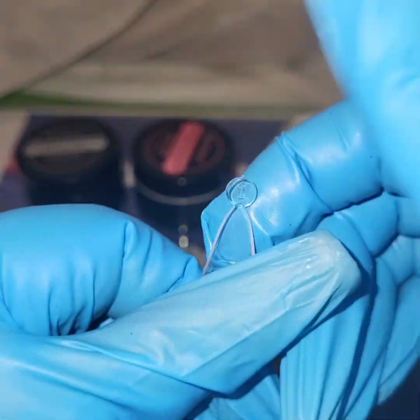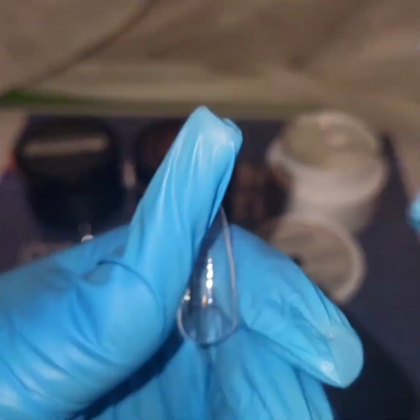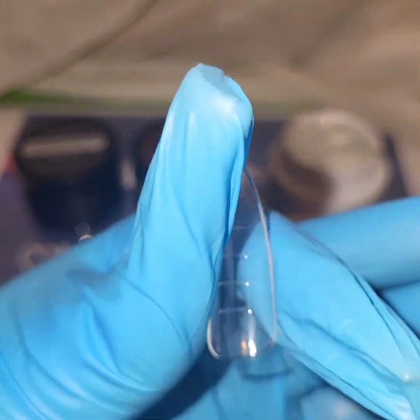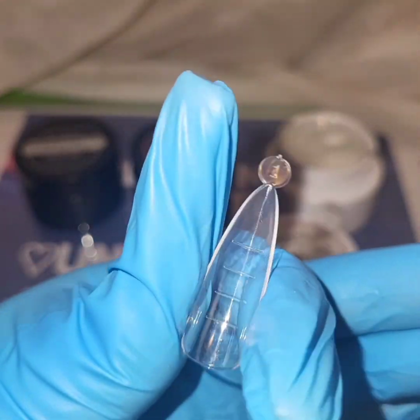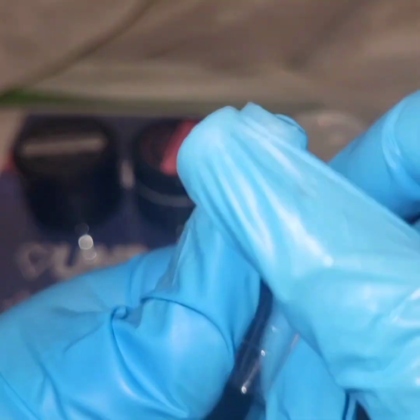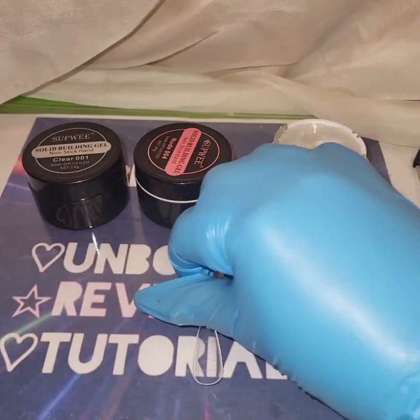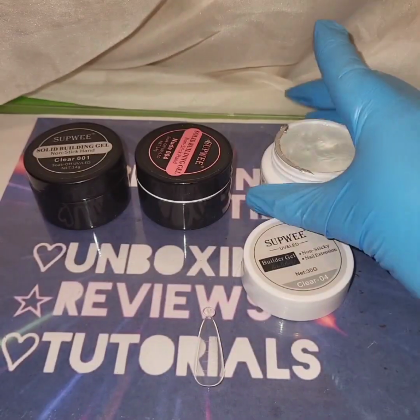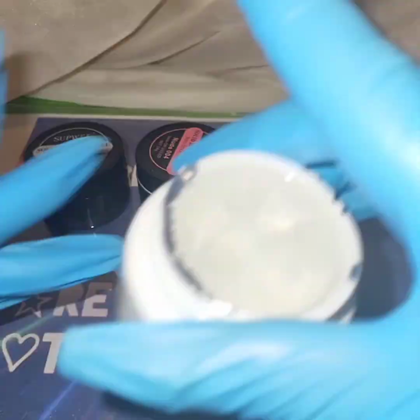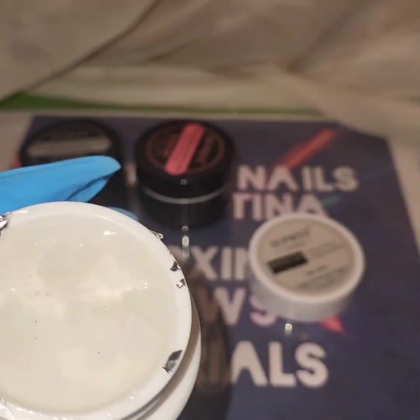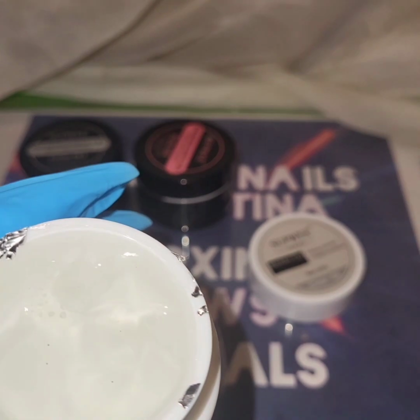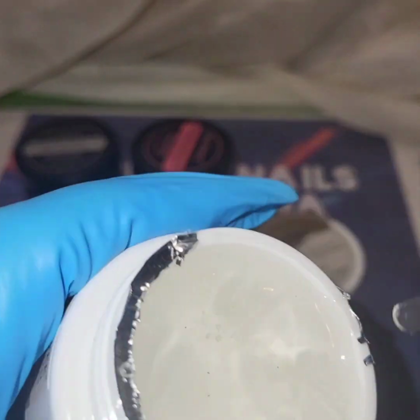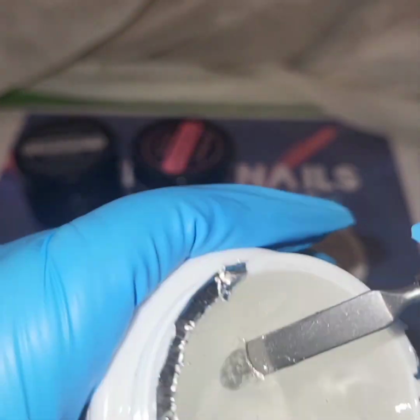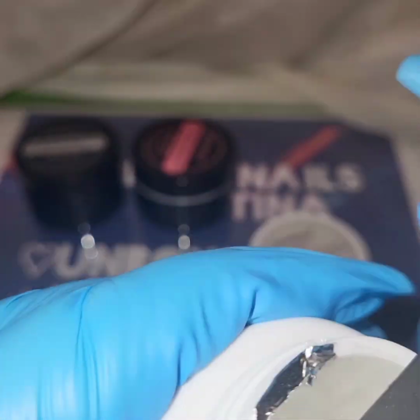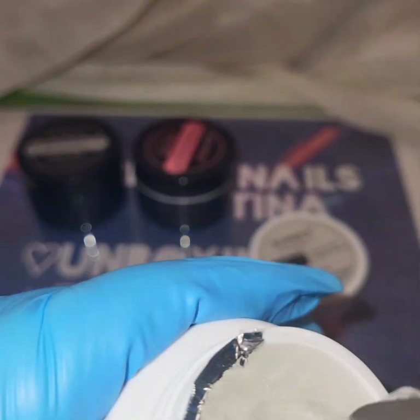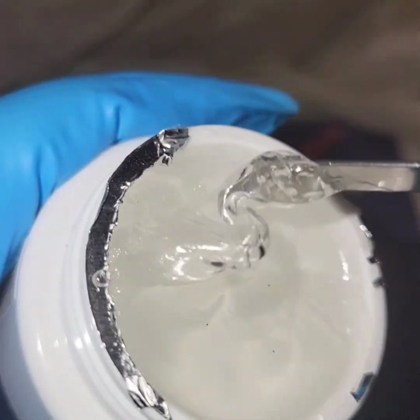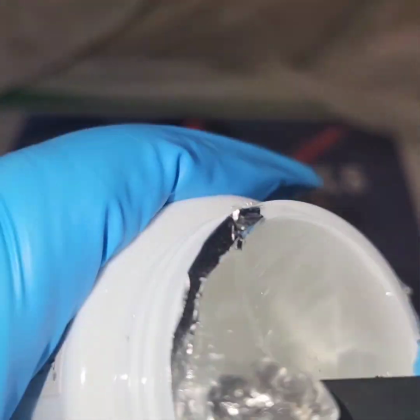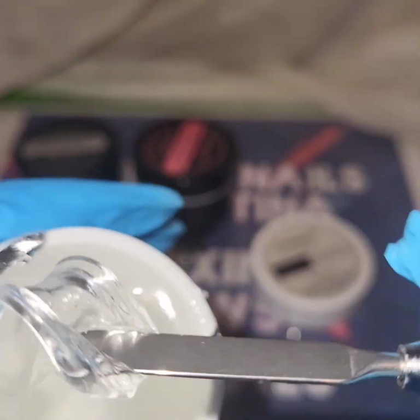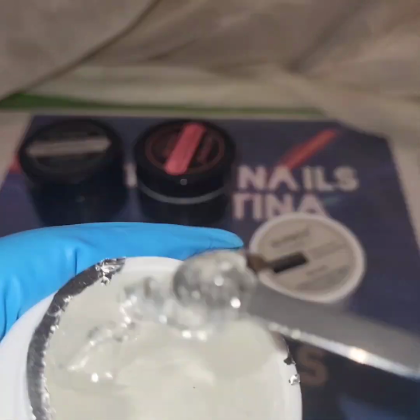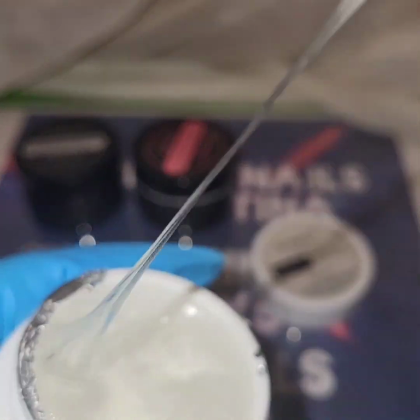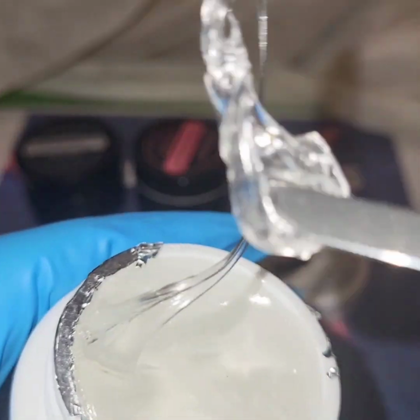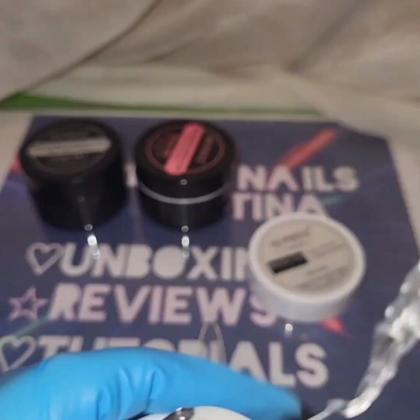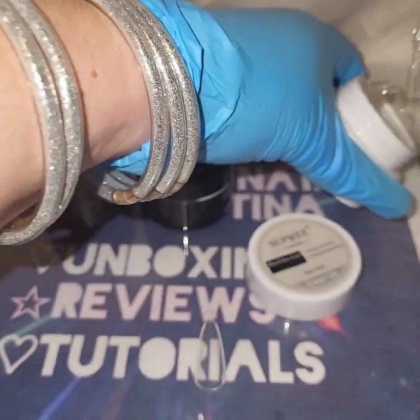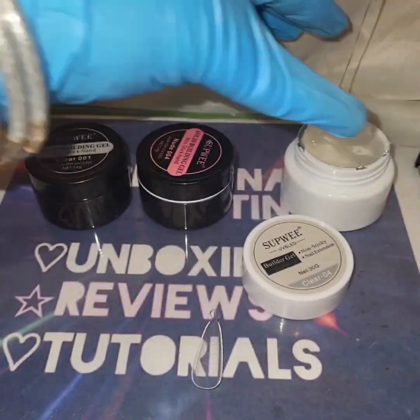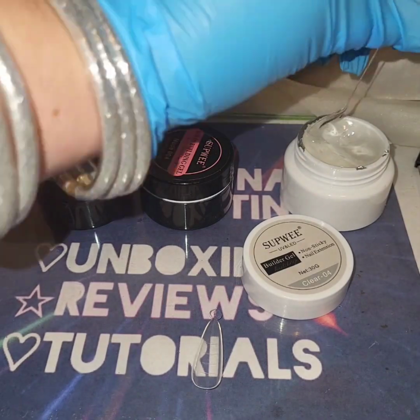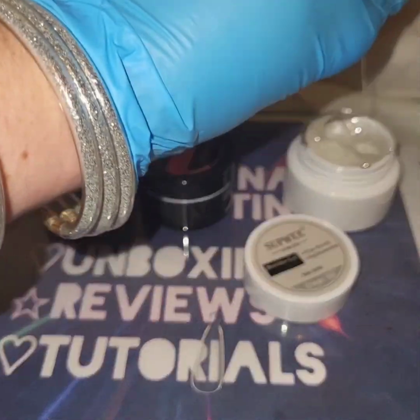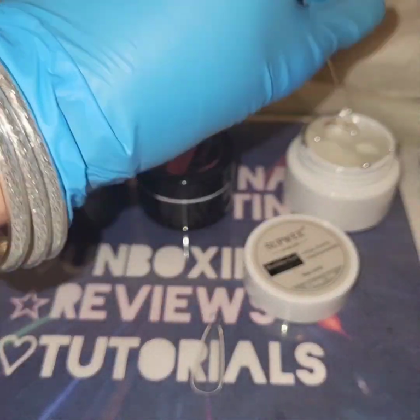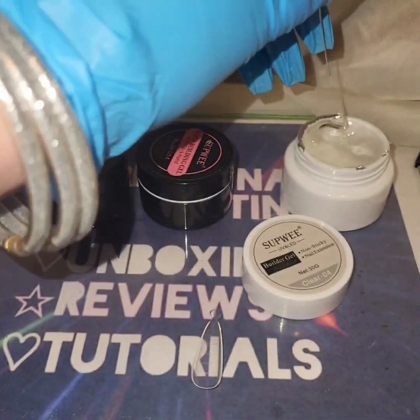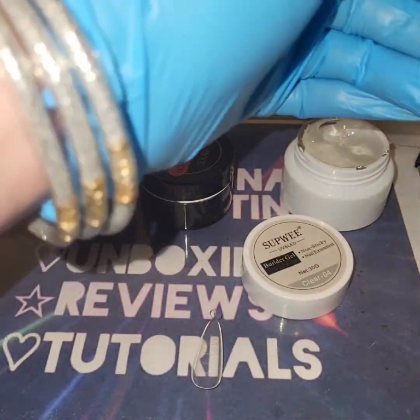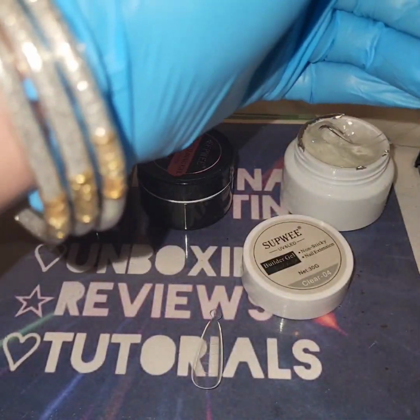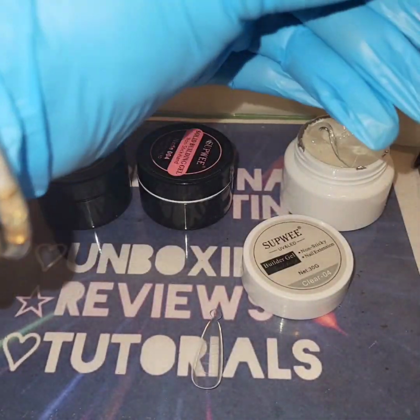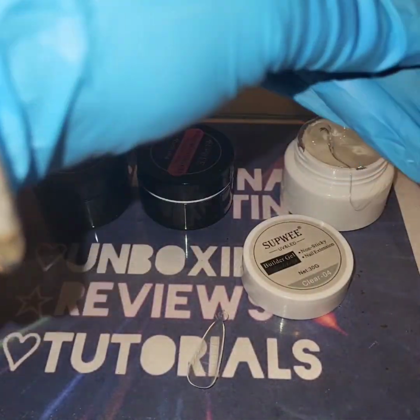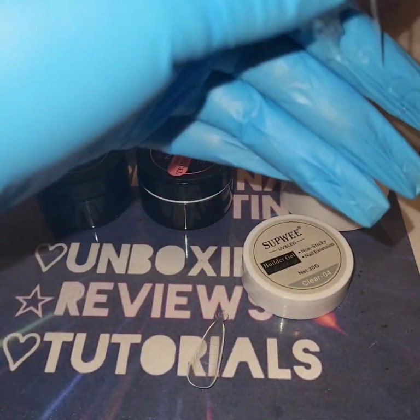So I'm going to use one of these stiletto nail forms that they sent and let's try the 004. It looks clear, it looks crystal clear — it looks just like the 001. I have used the clear 001 before.